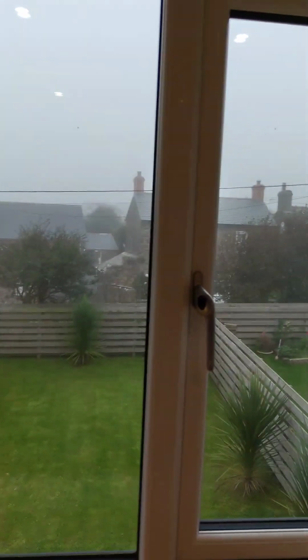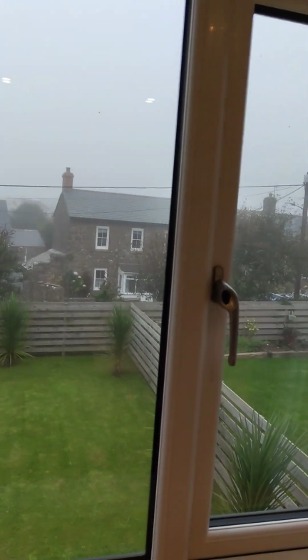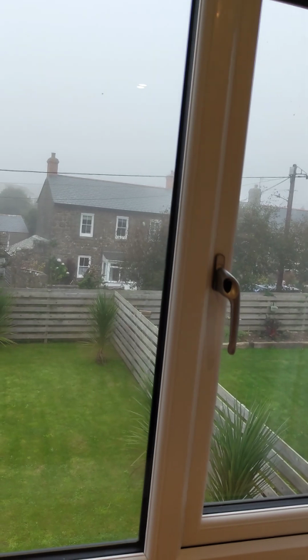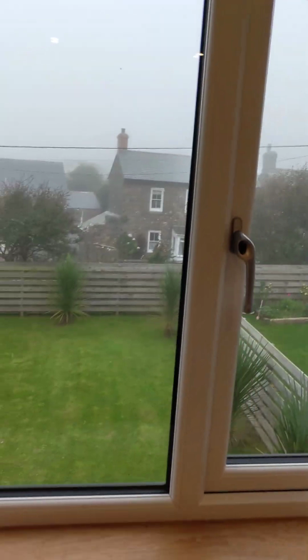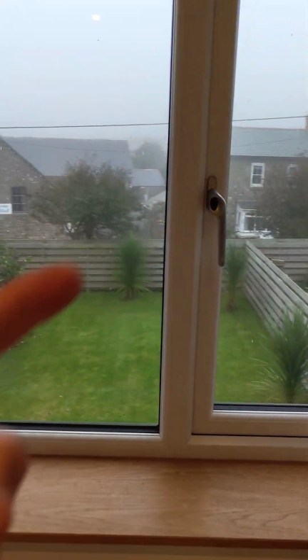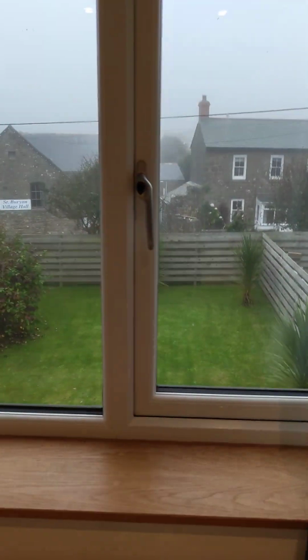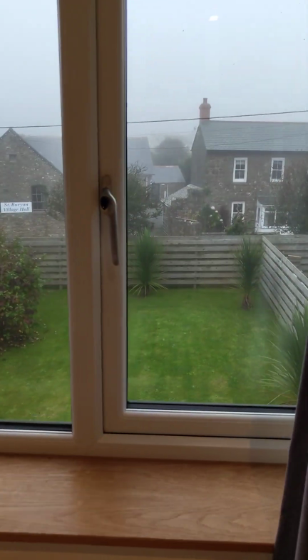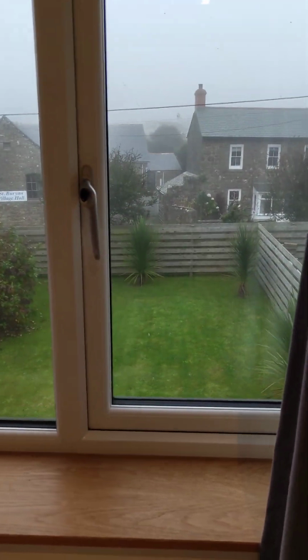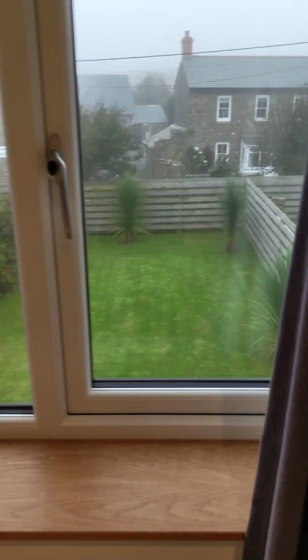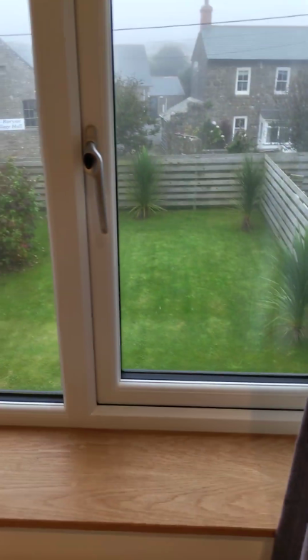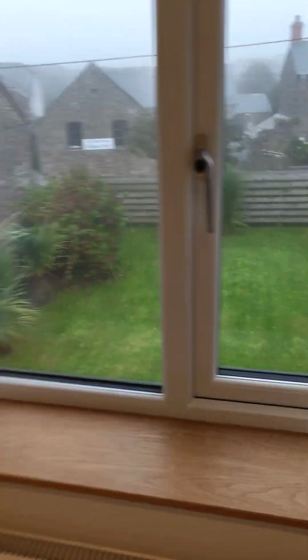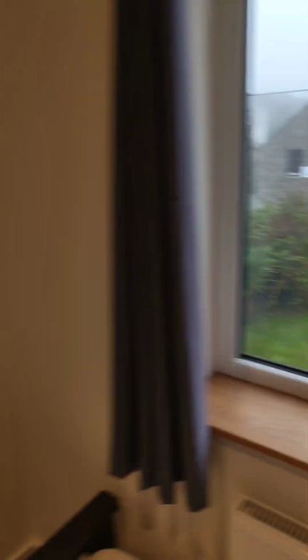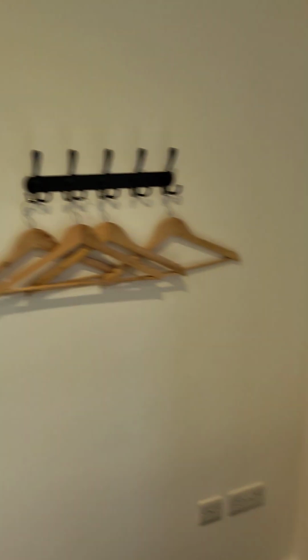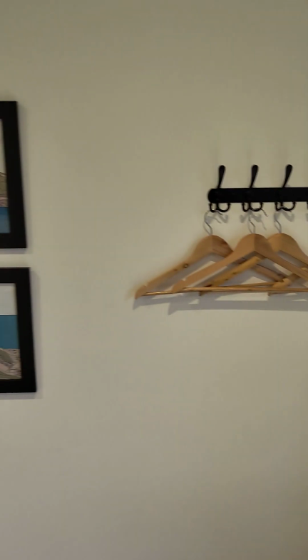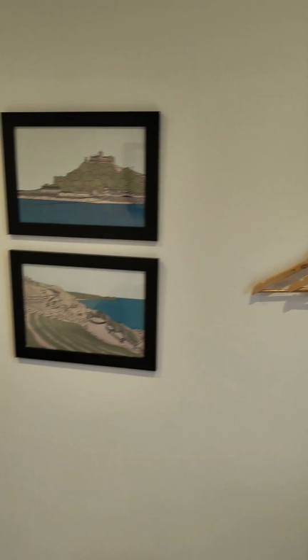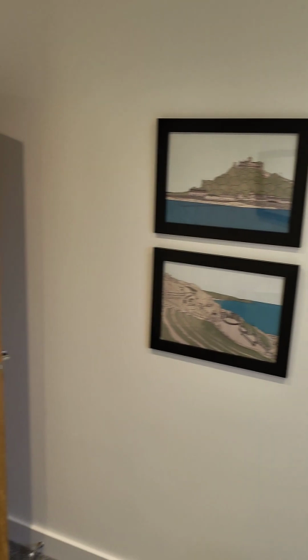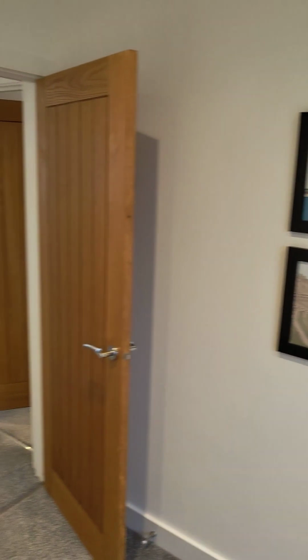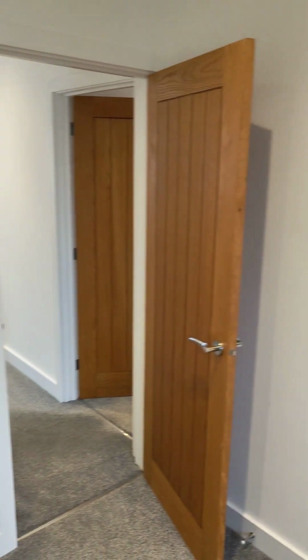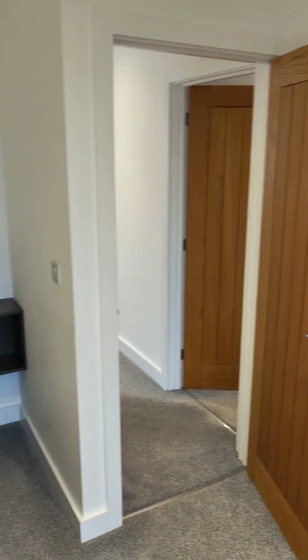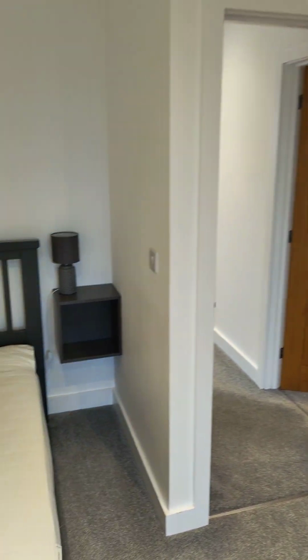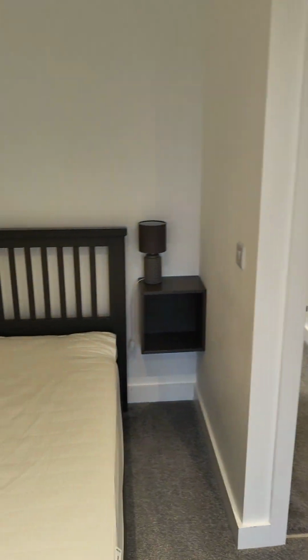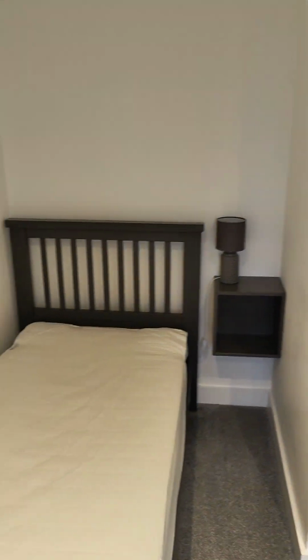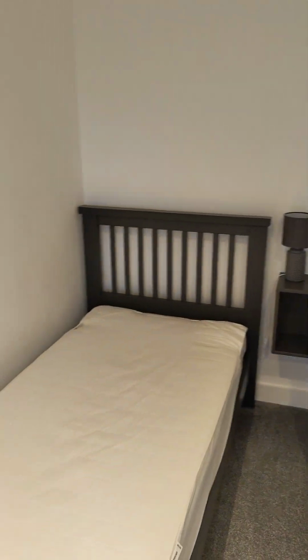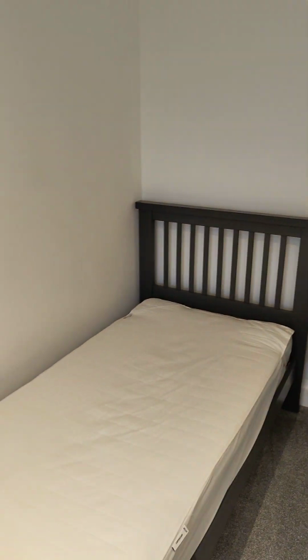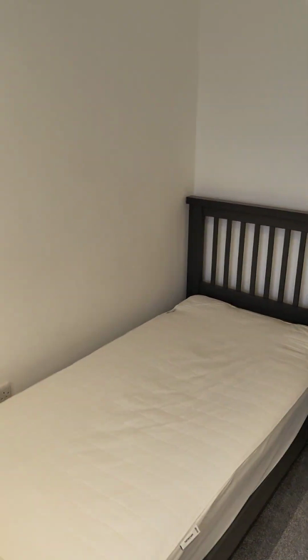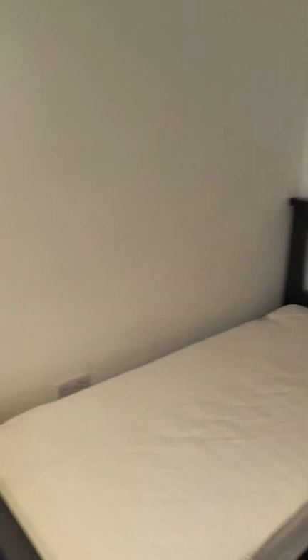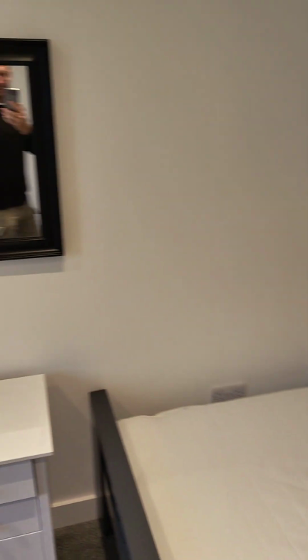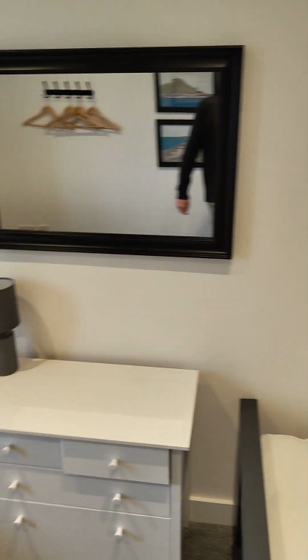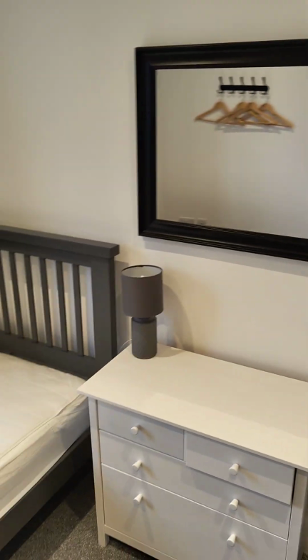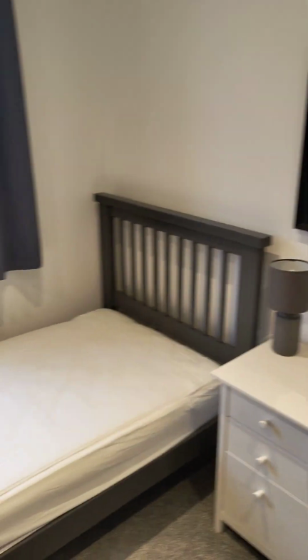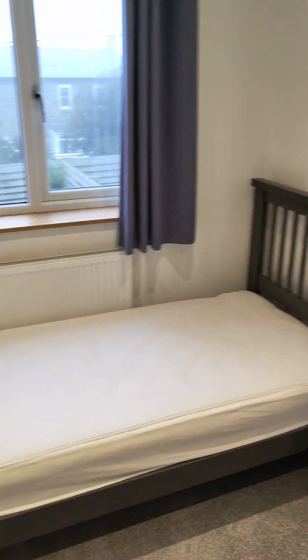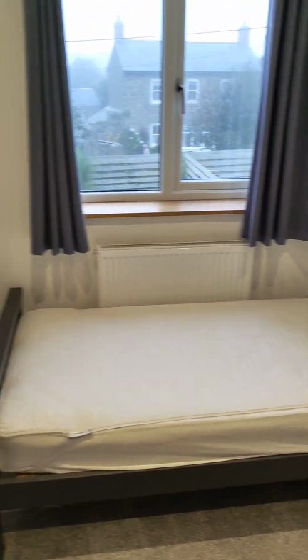If the weather's nice you'd be able to see the church up that way. So this is a twin room and looks like that.